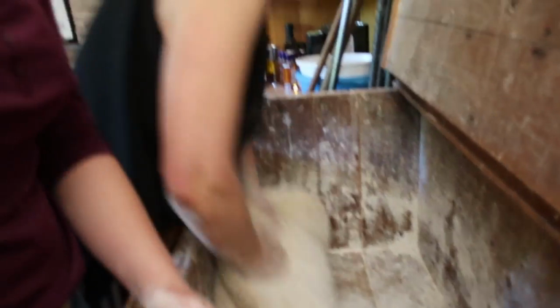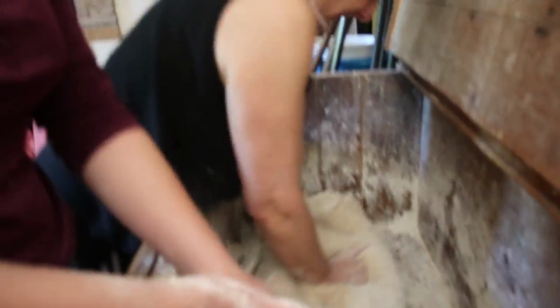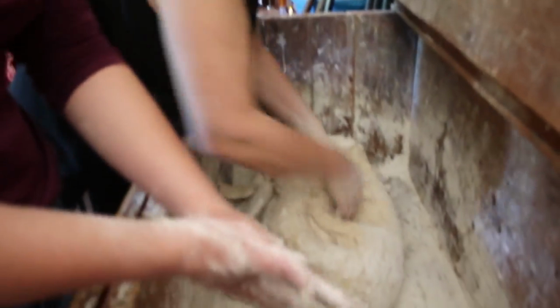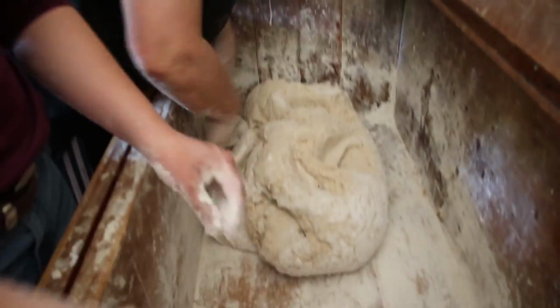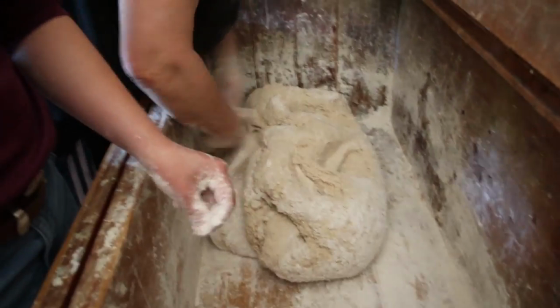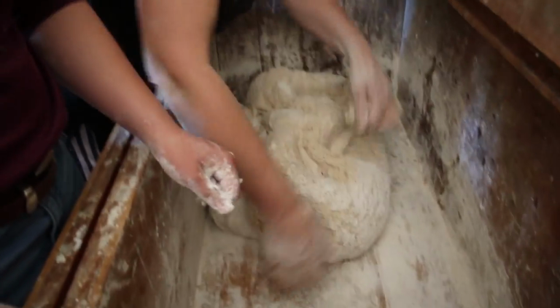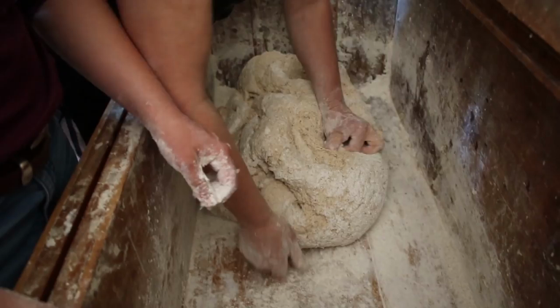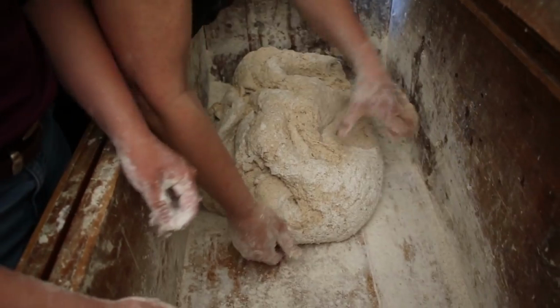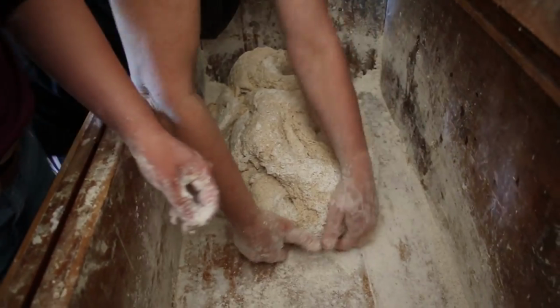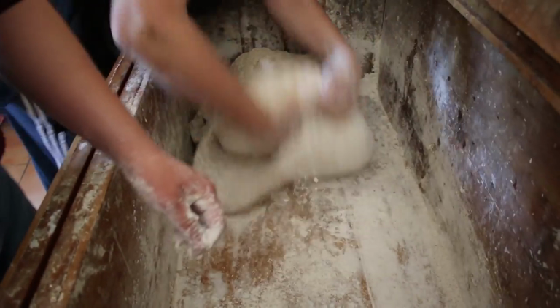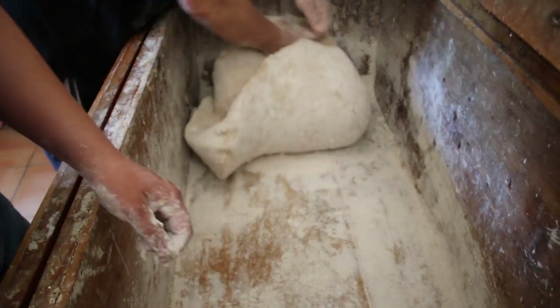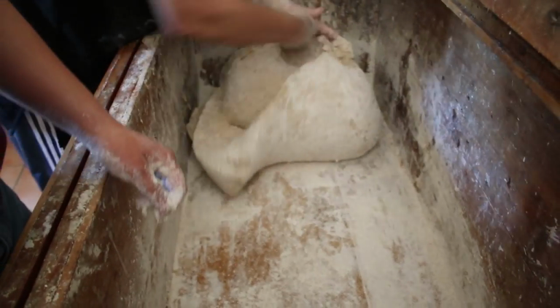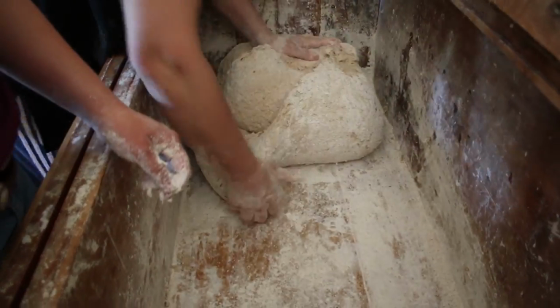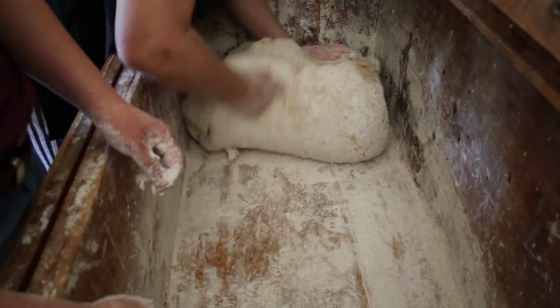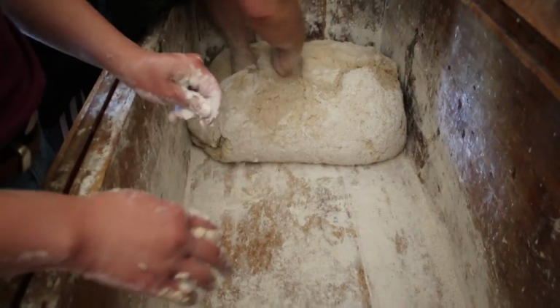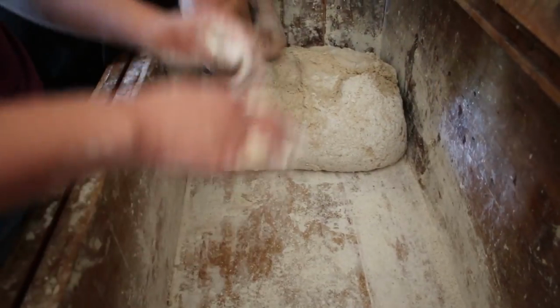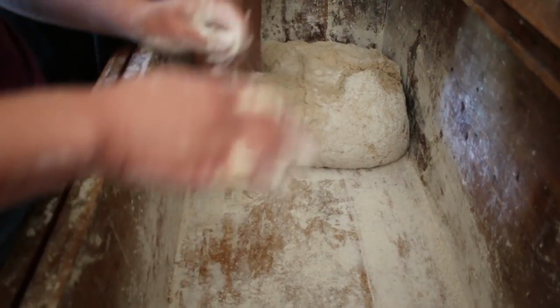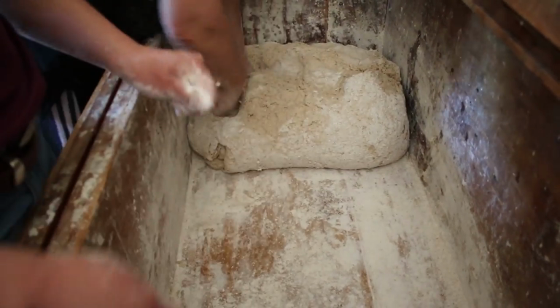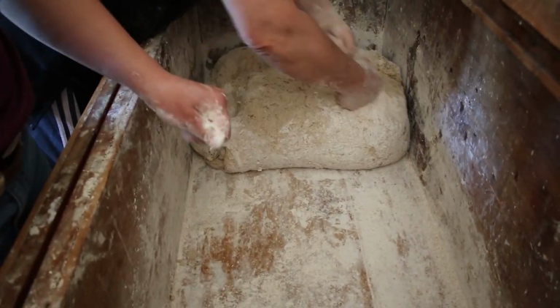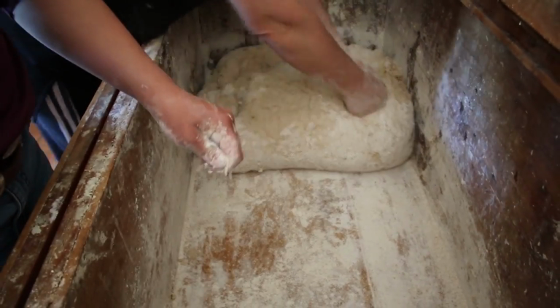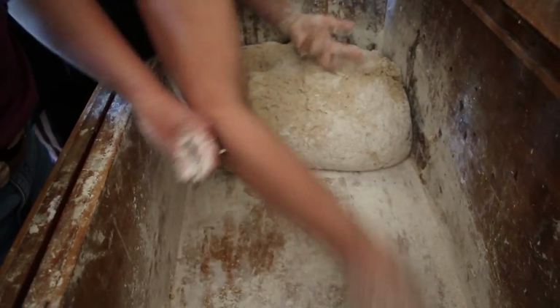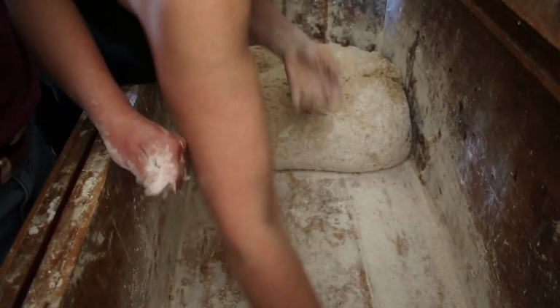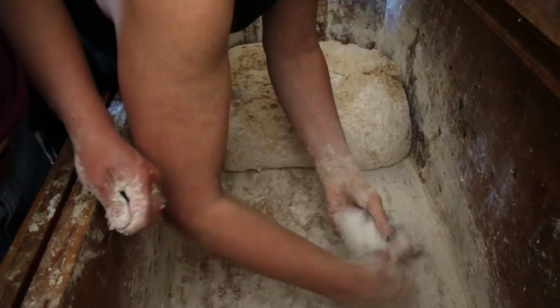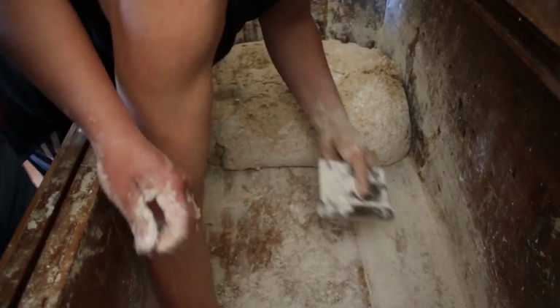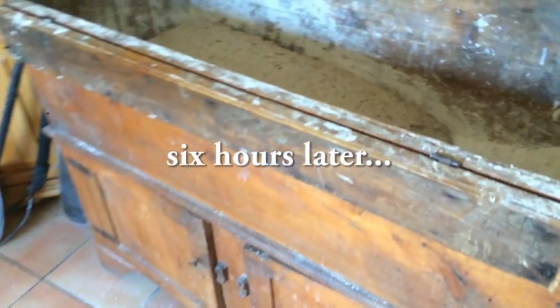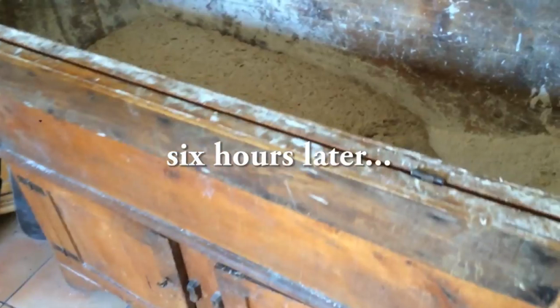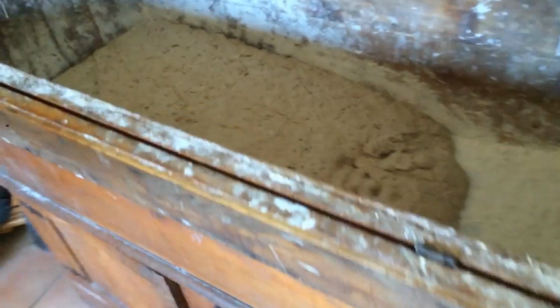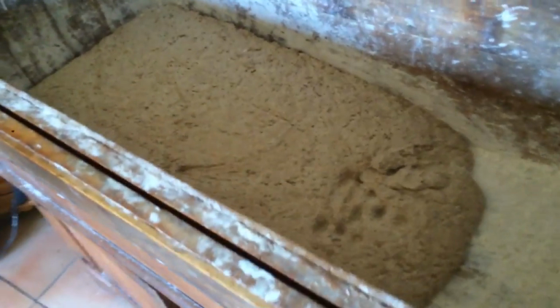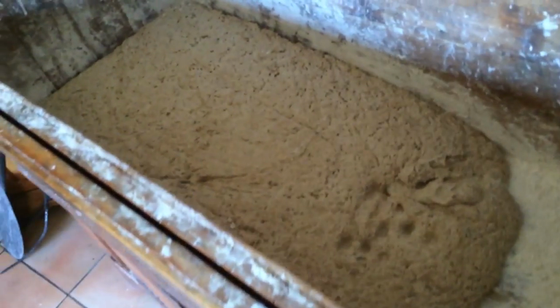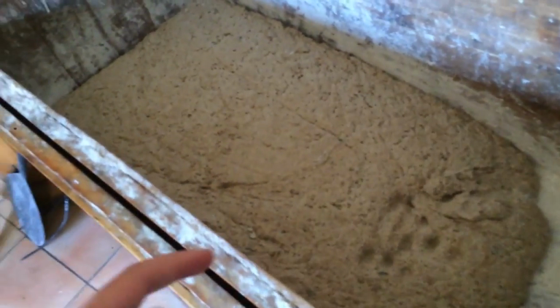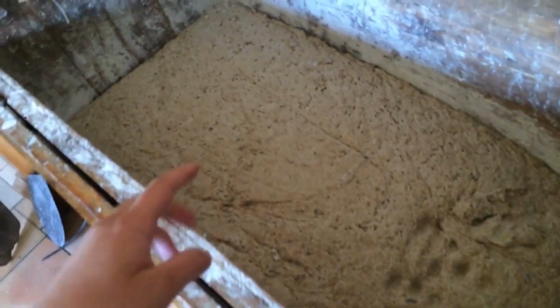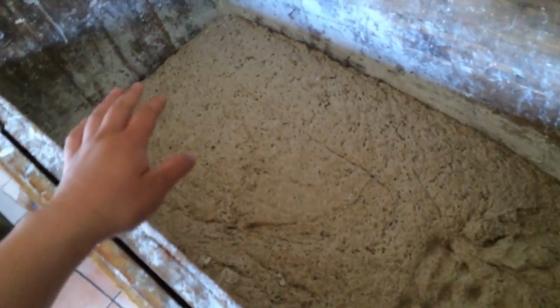Now it's ready. I leave to rise. To rise, yes. Look at this different texture.